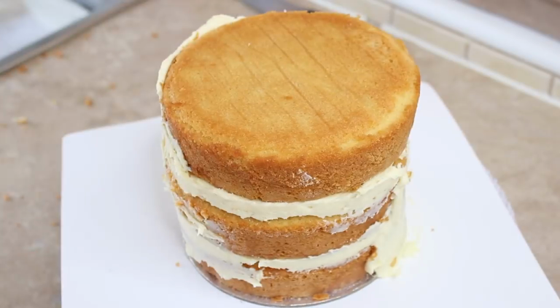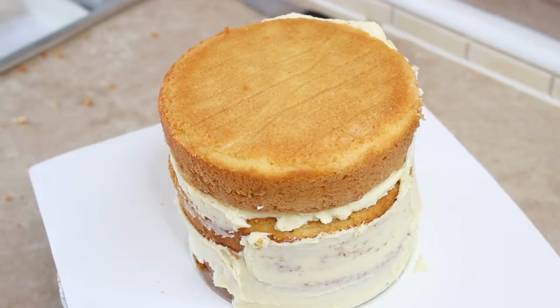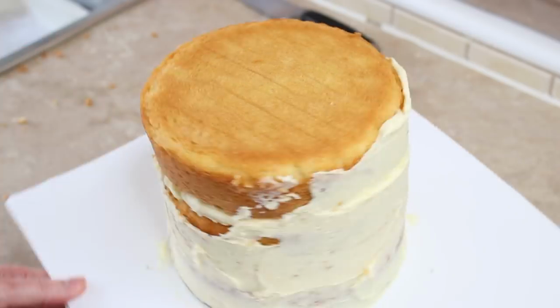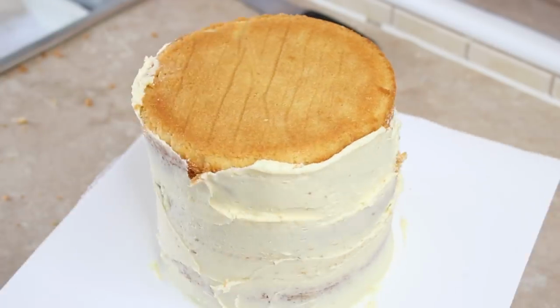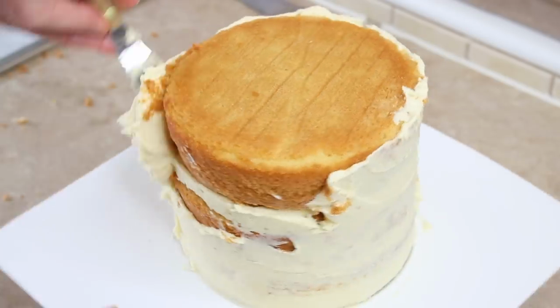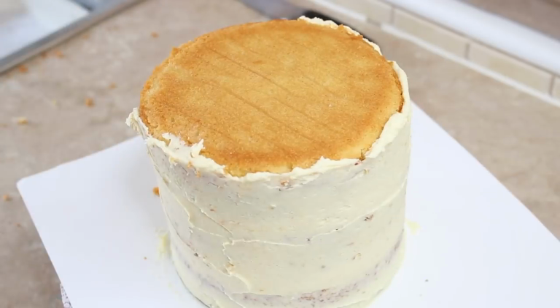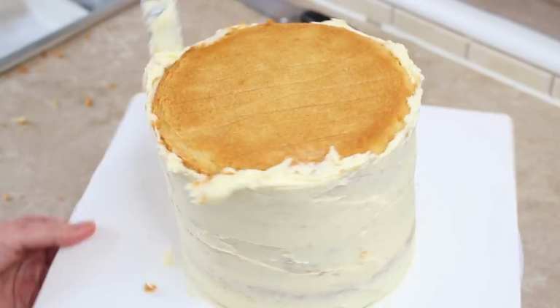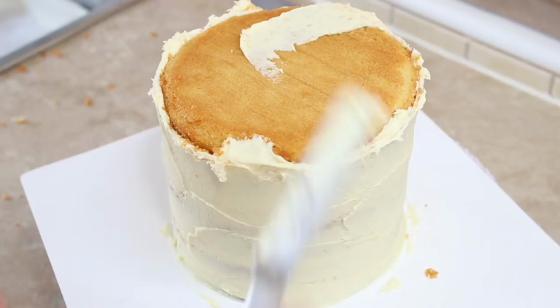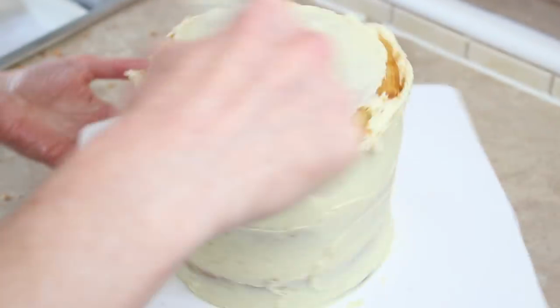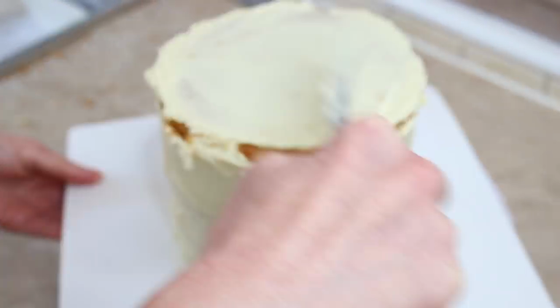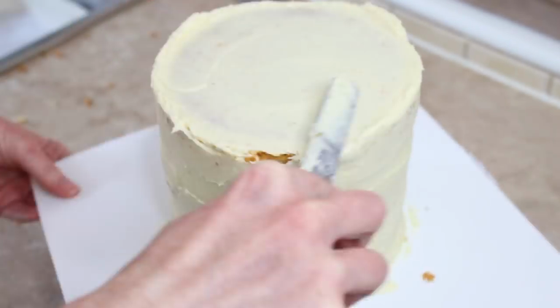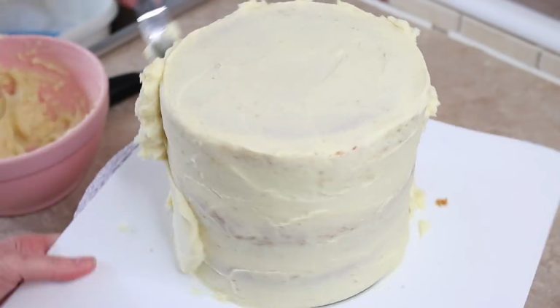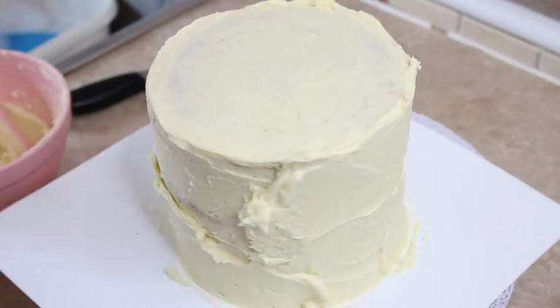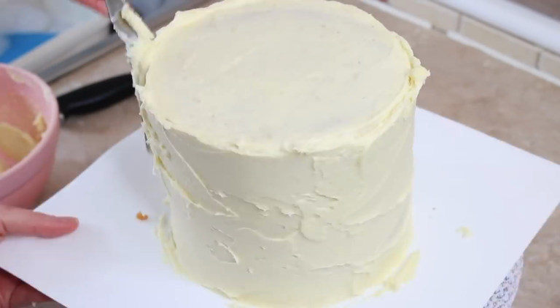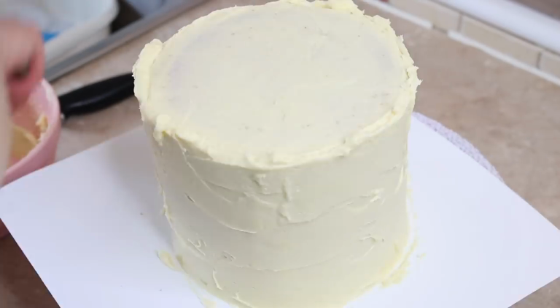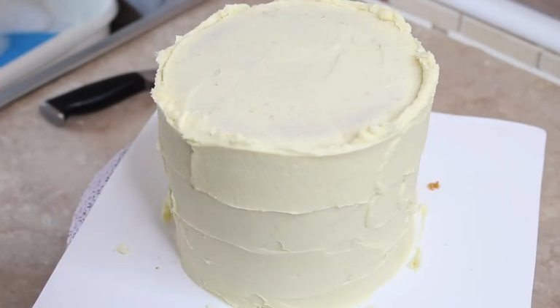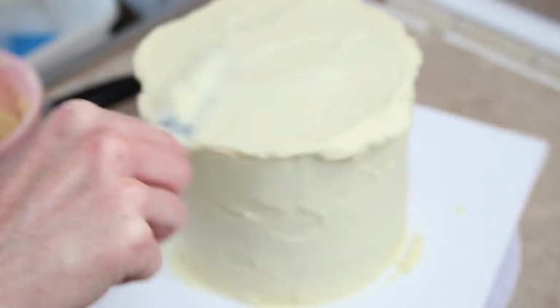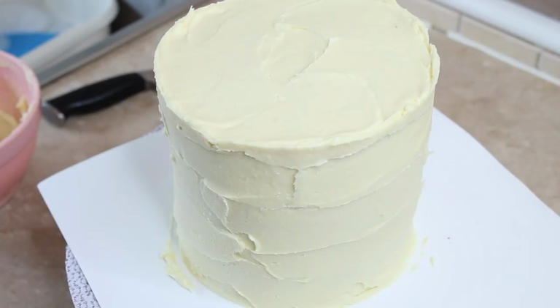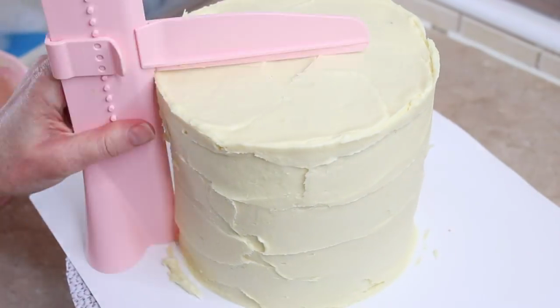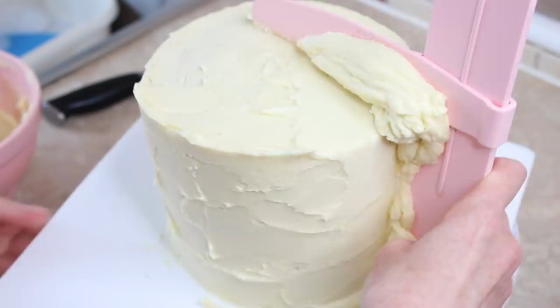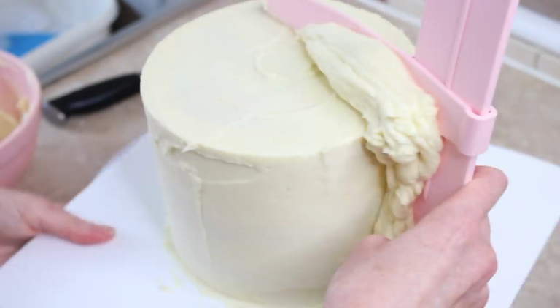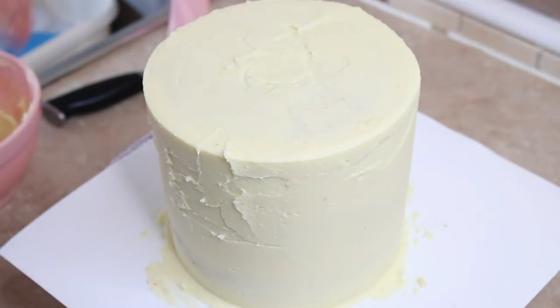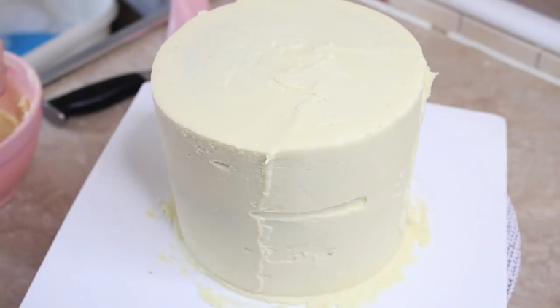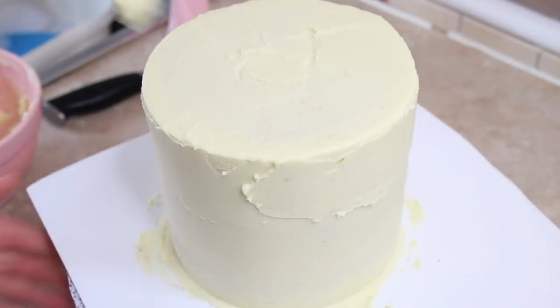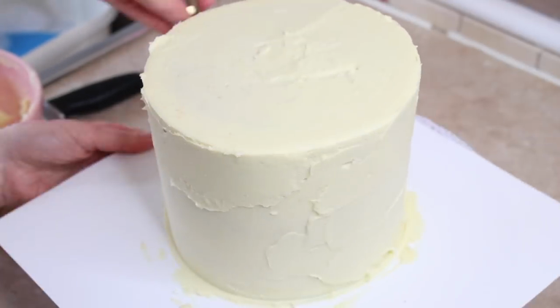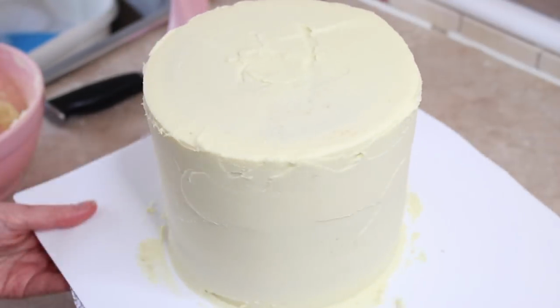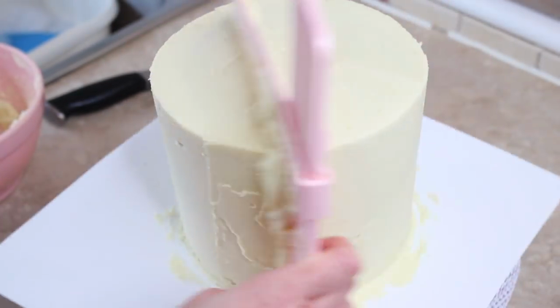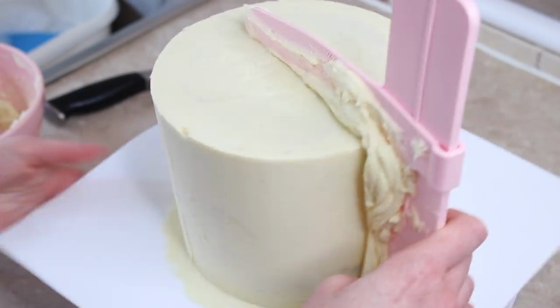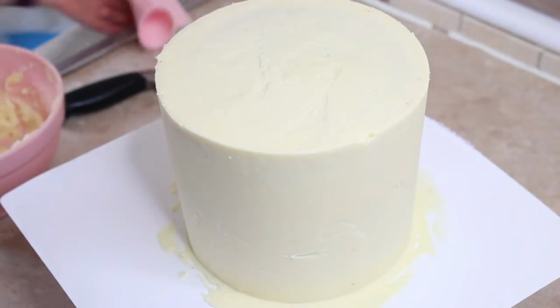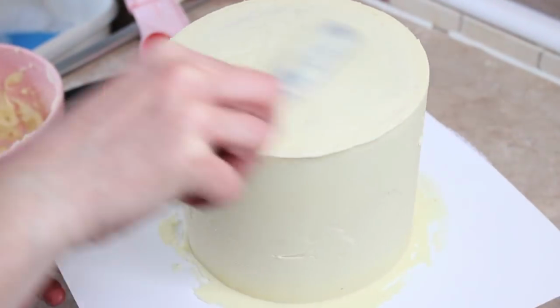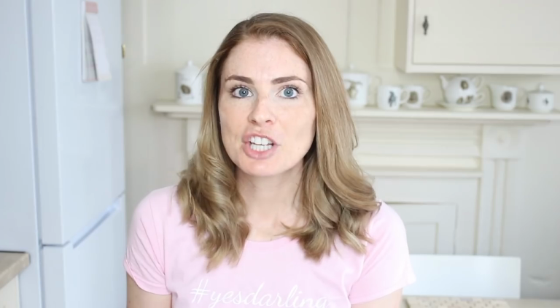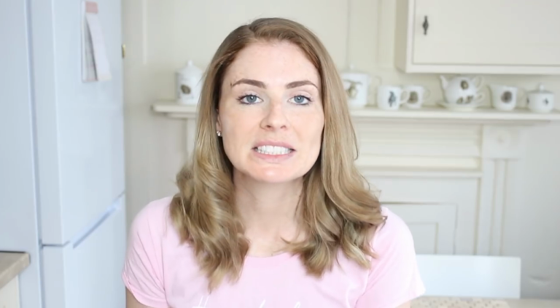I'm doing a crumb coat of ganache before putting it in the freezer. Once my crumb coat is set, I bring it out of the freezer, do another layer of ganache, and then use my trusty pro froster to scrape around the cake to make sure that my sides are nice and even and straight.